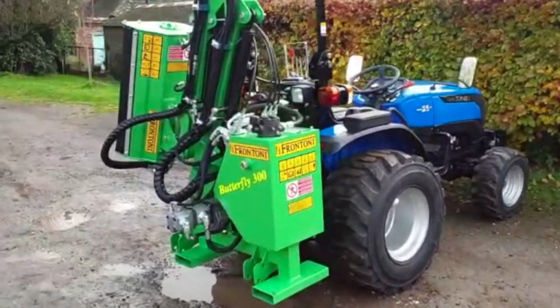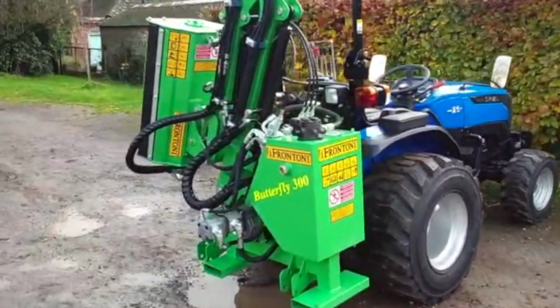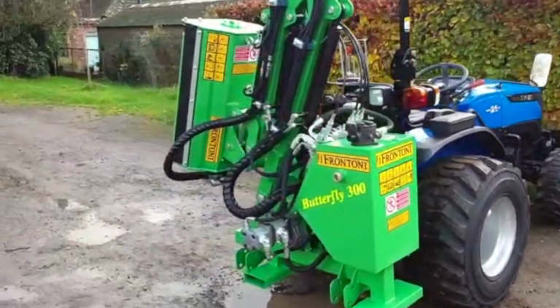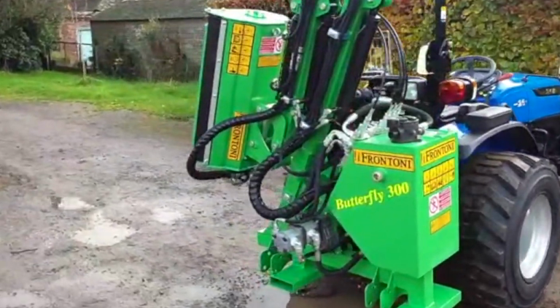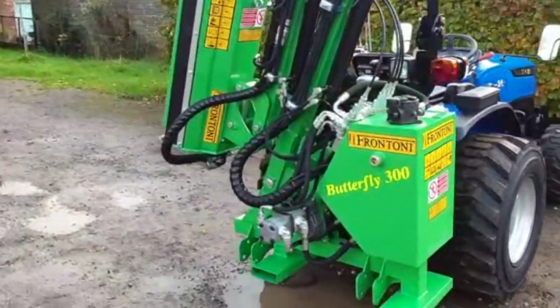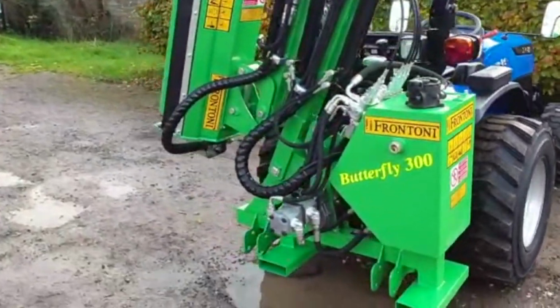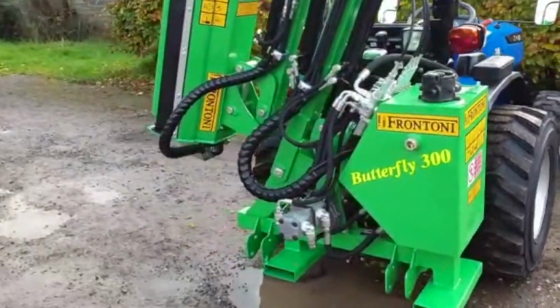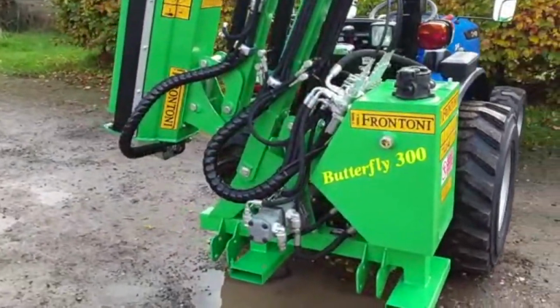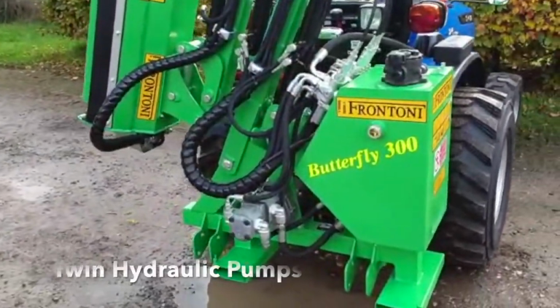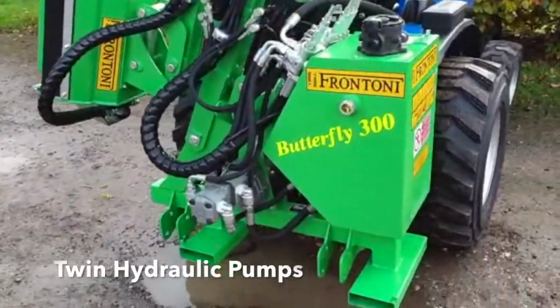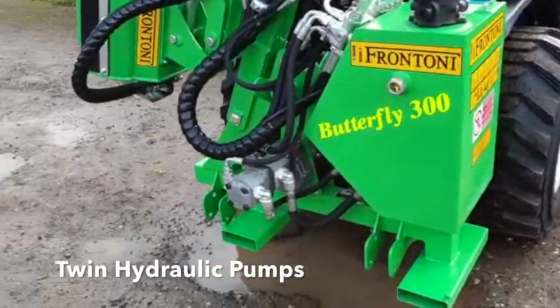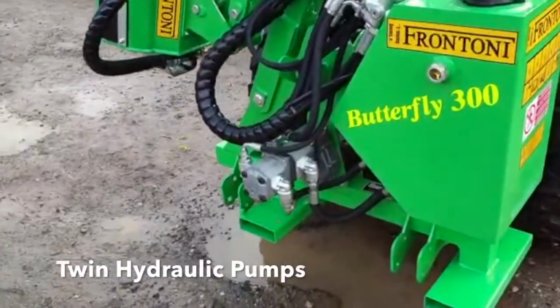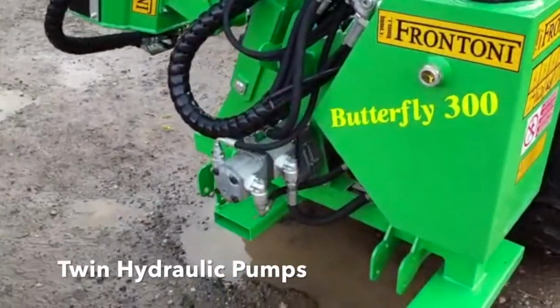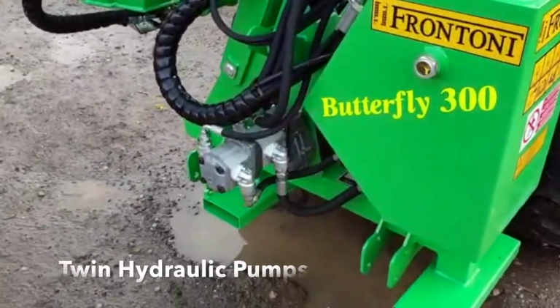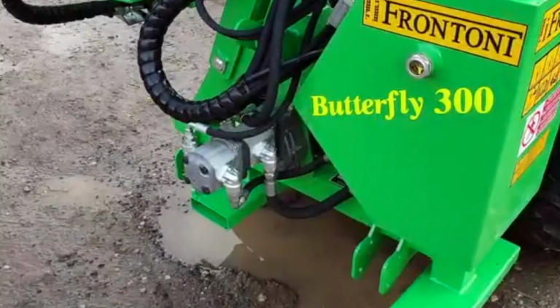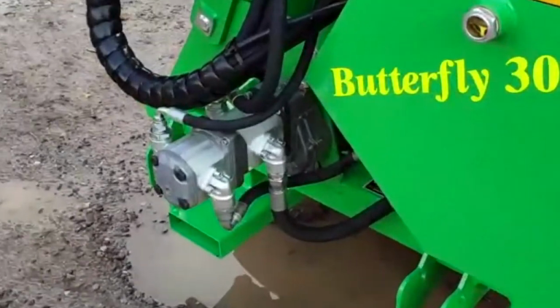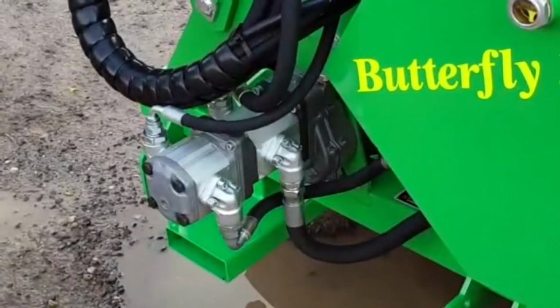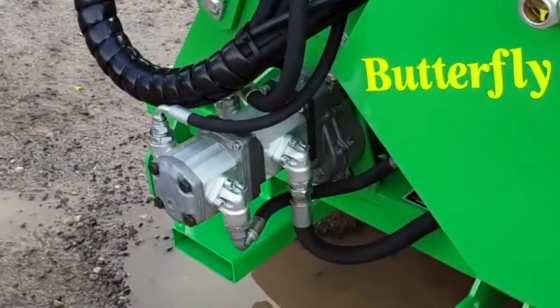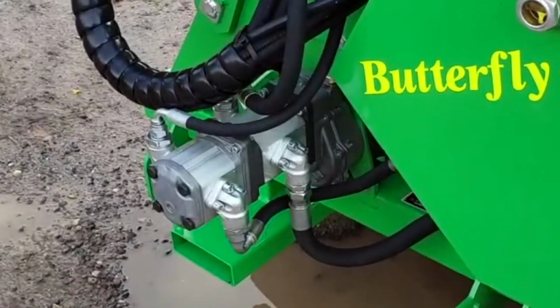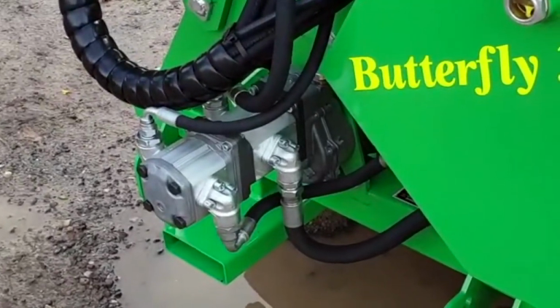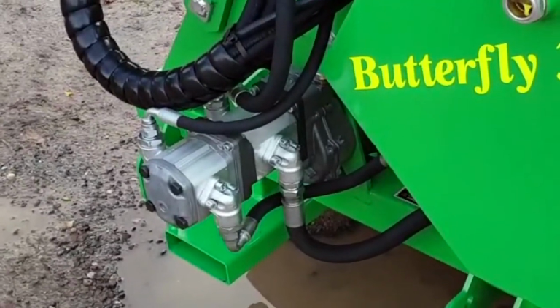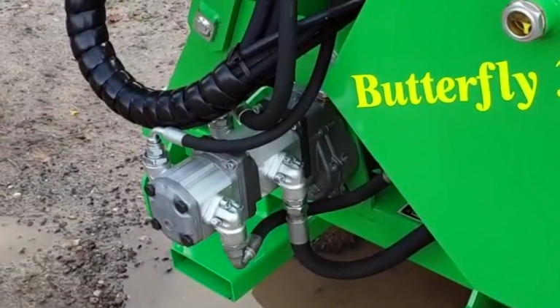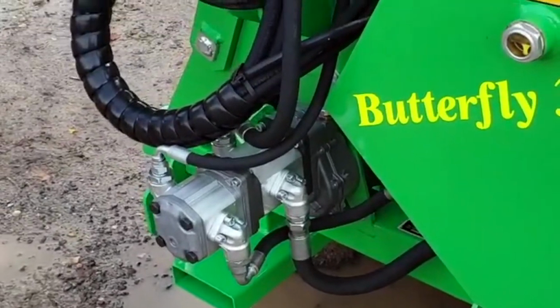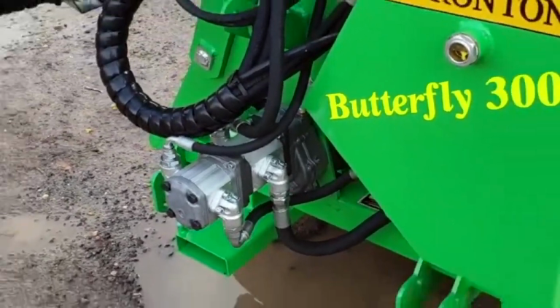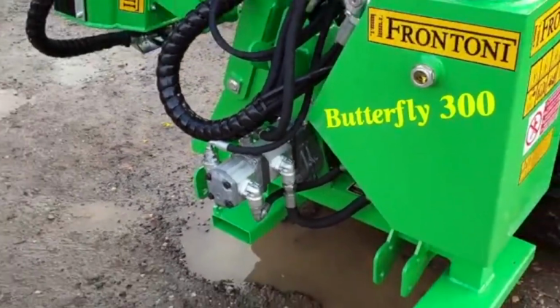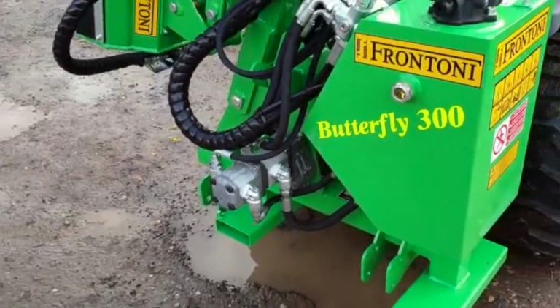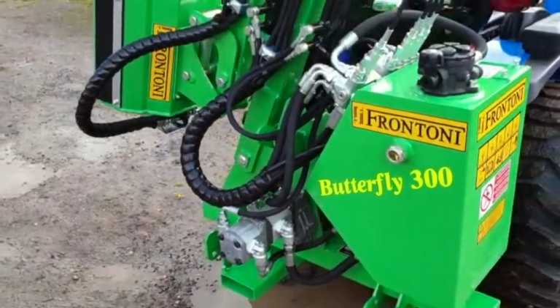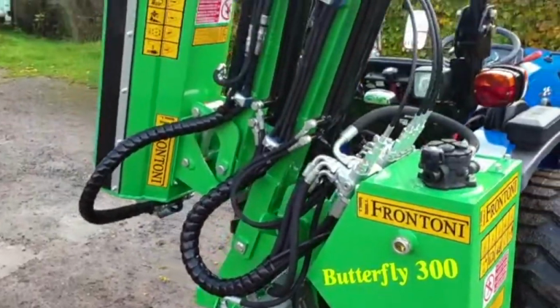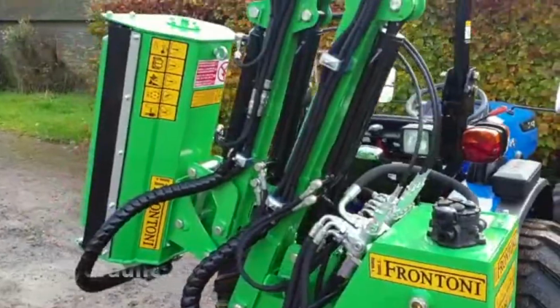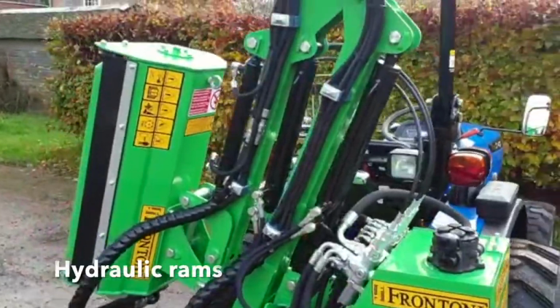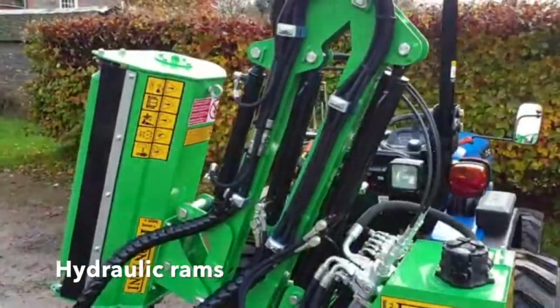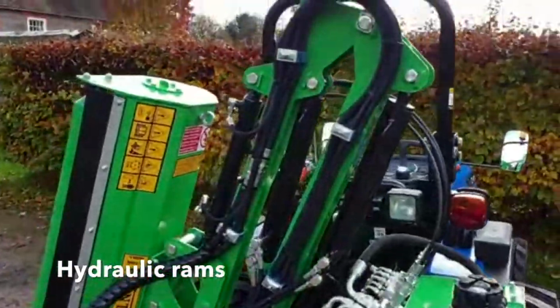The Frontoni flail has twin hydraulic pumps. One of the pumps drives the flail head and the other pump drives all the hydraulic rams for the arm.